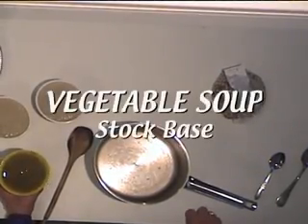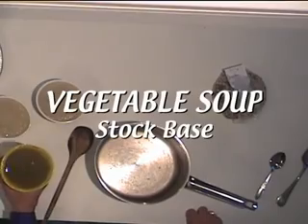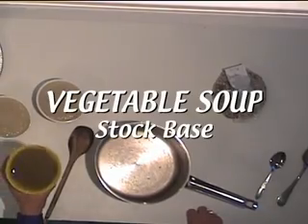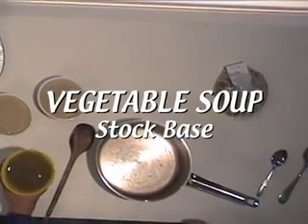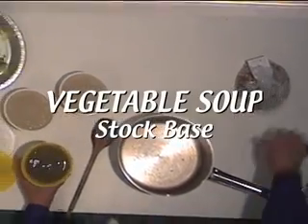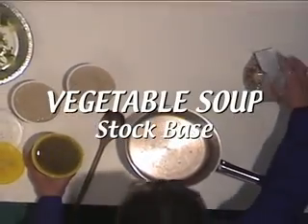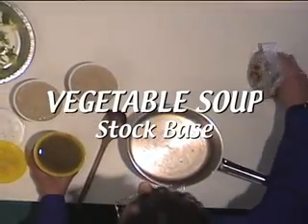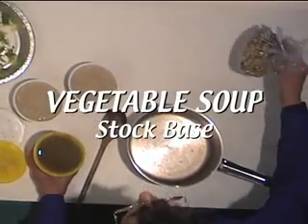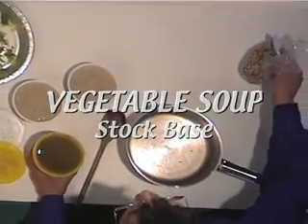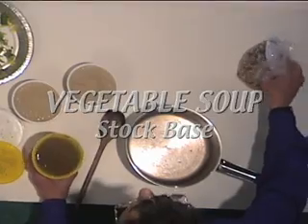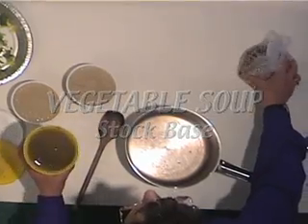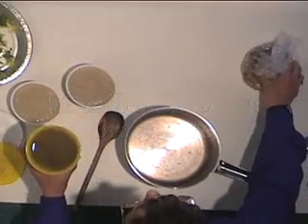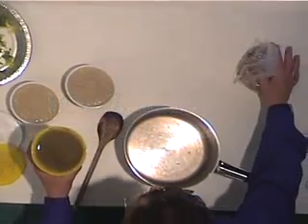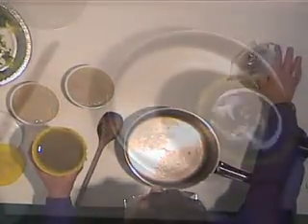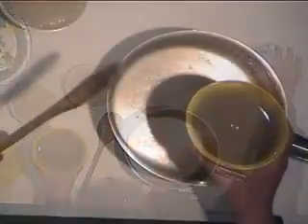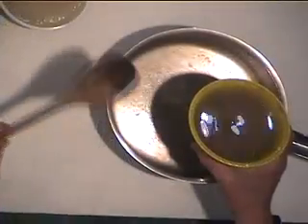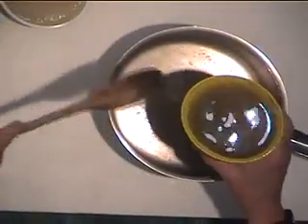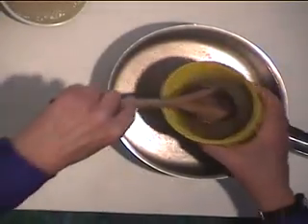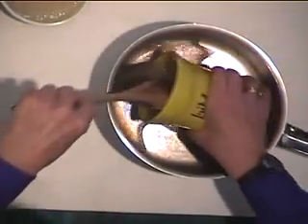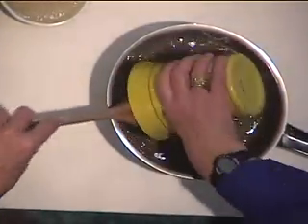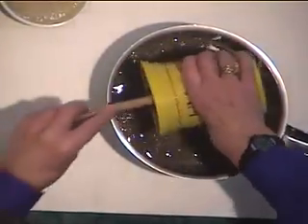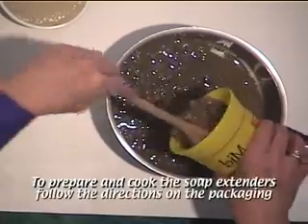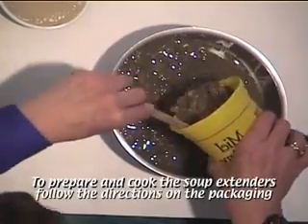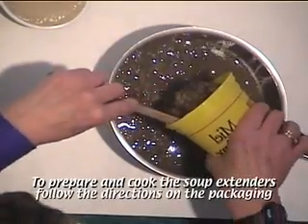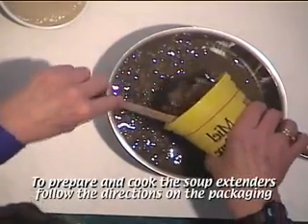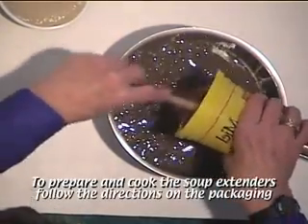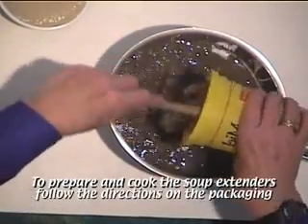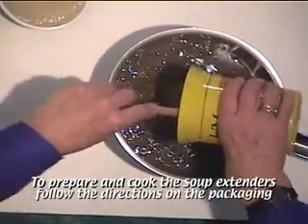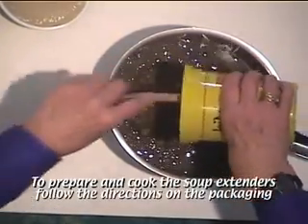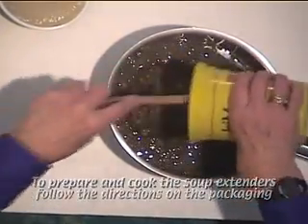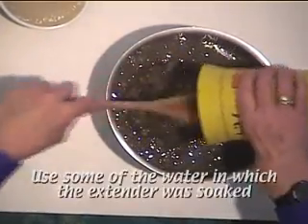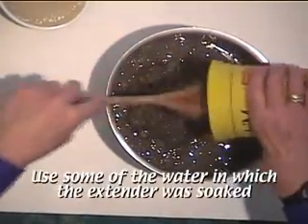In this container I have the beans which were soaked ahead of time, but now we have to cook the beans. We'll put the beans in — you can see what they look like at this point.